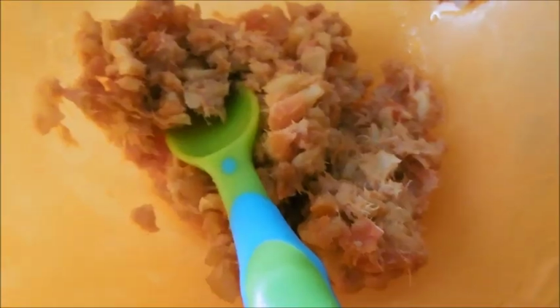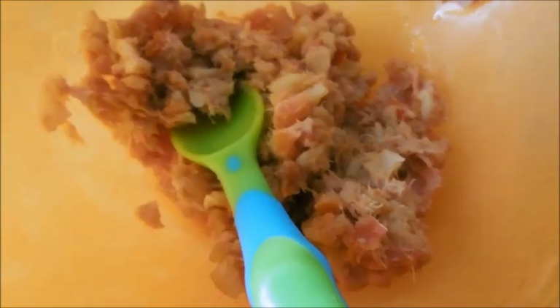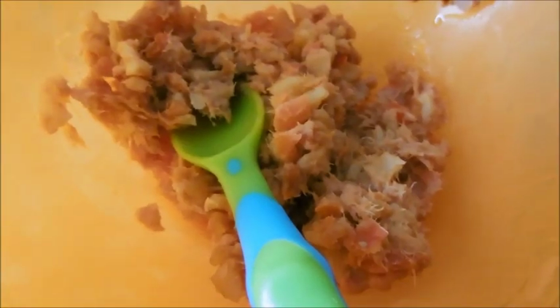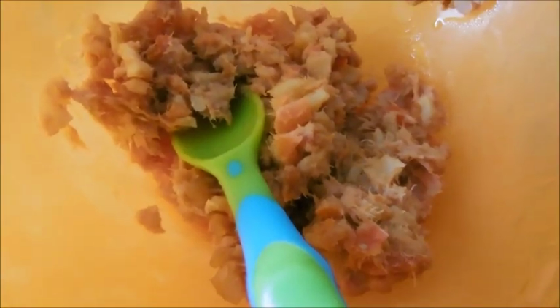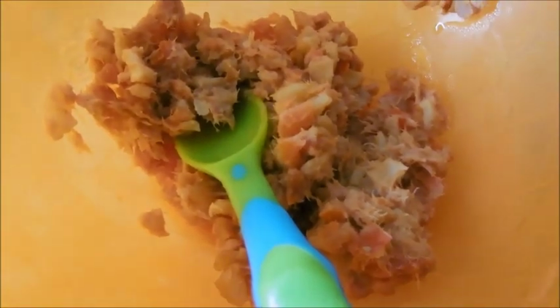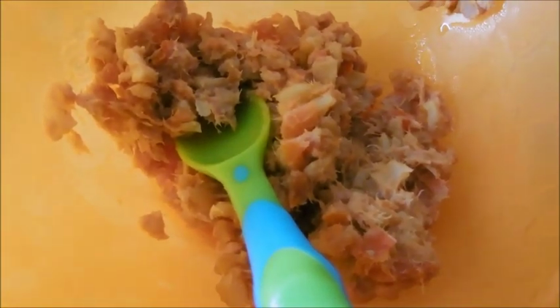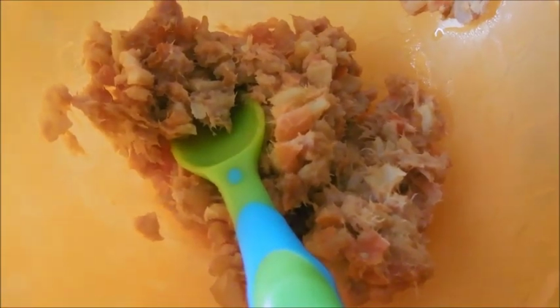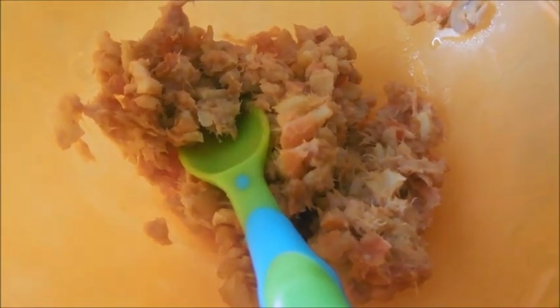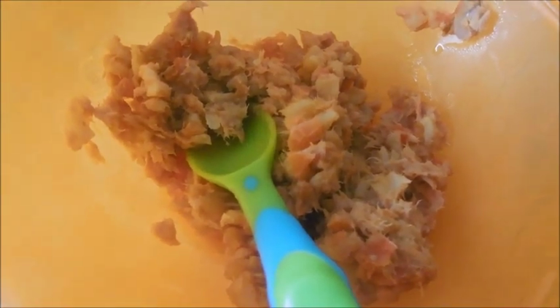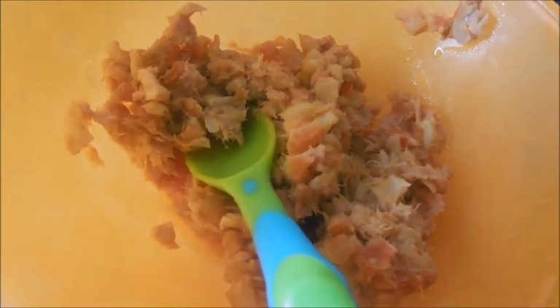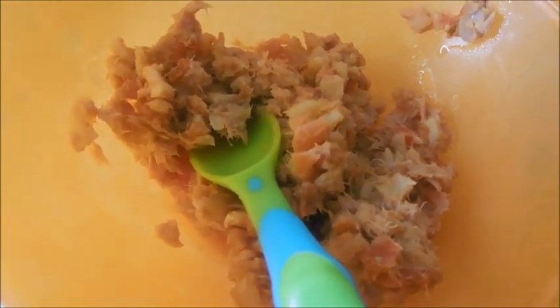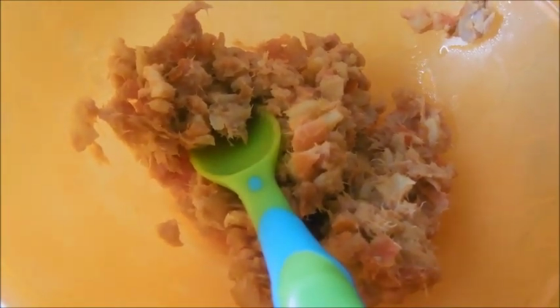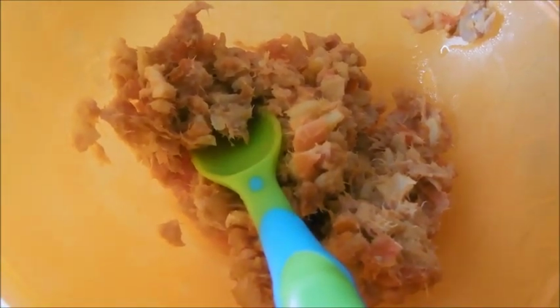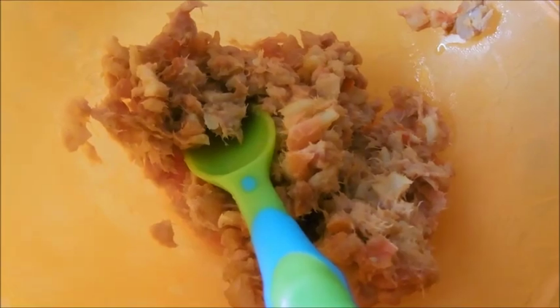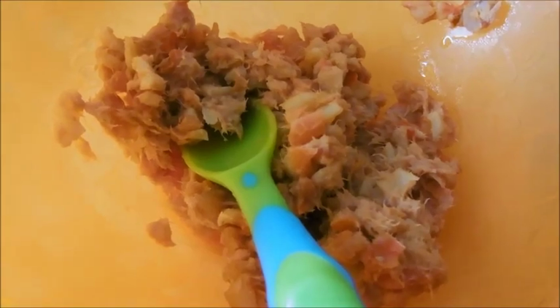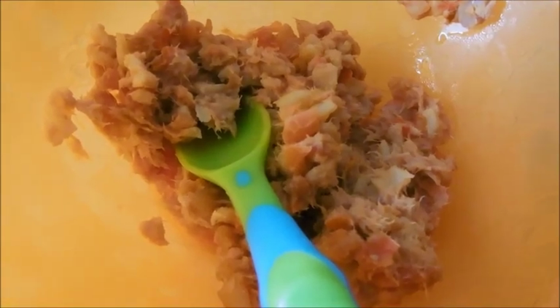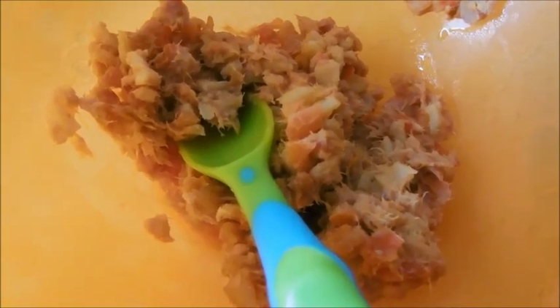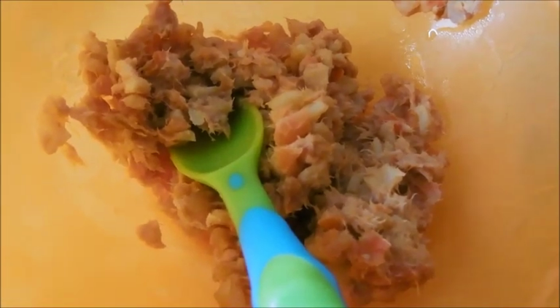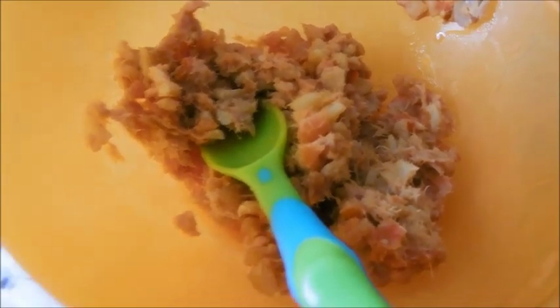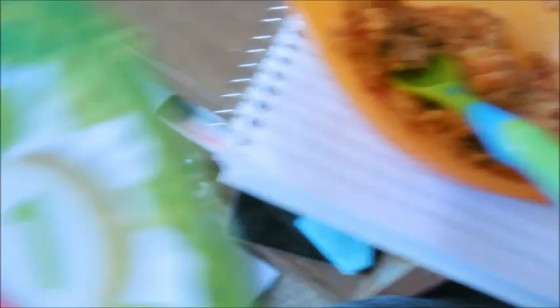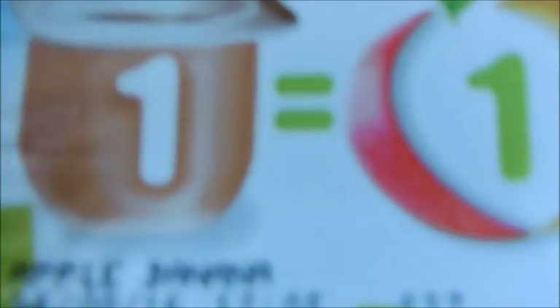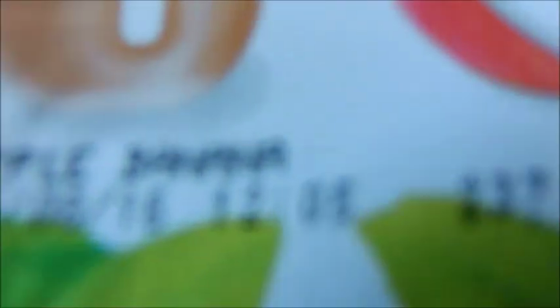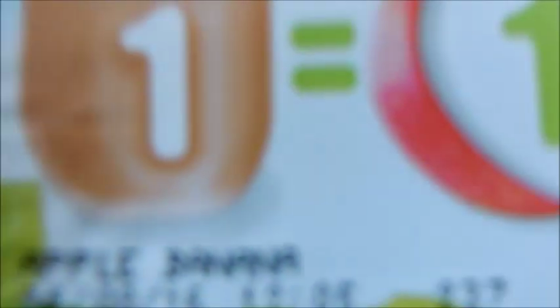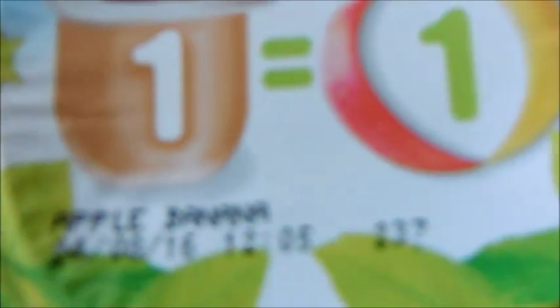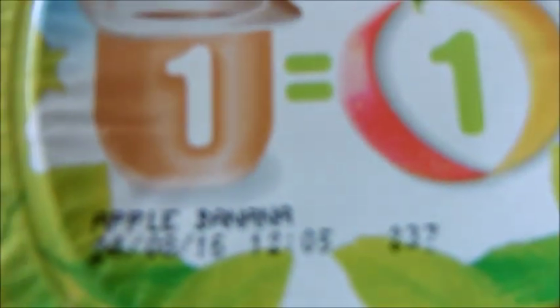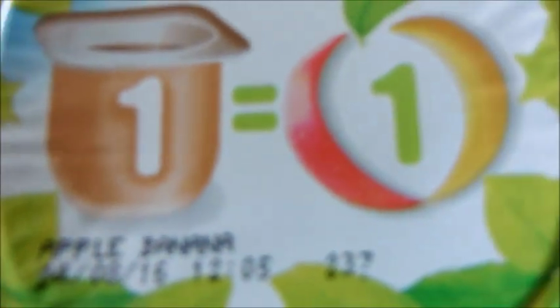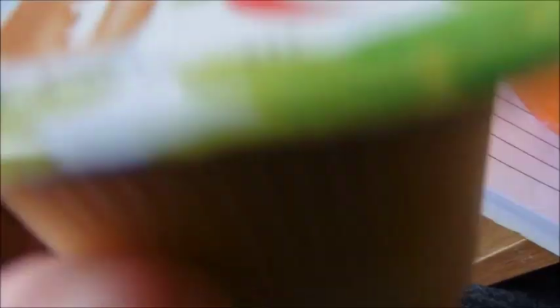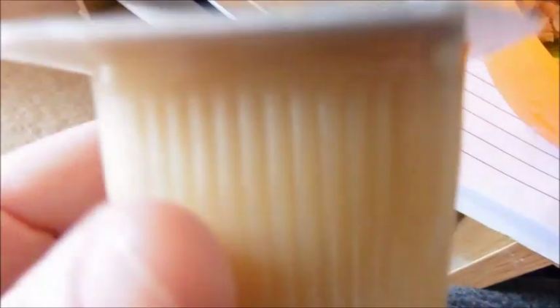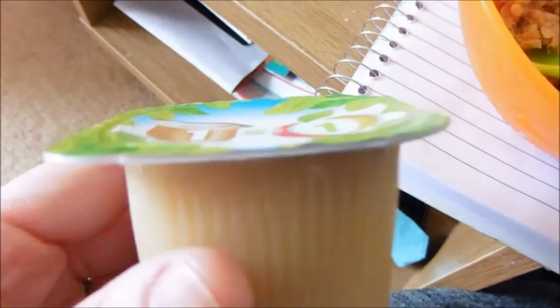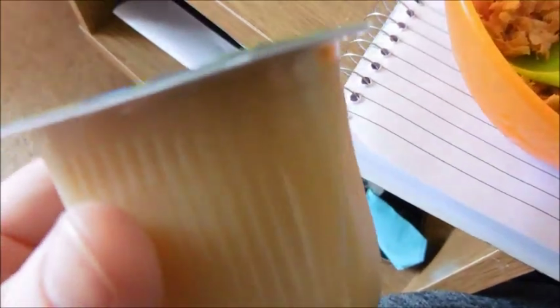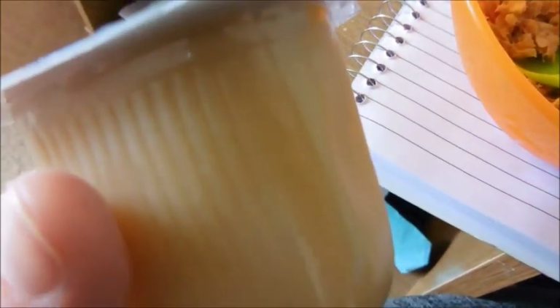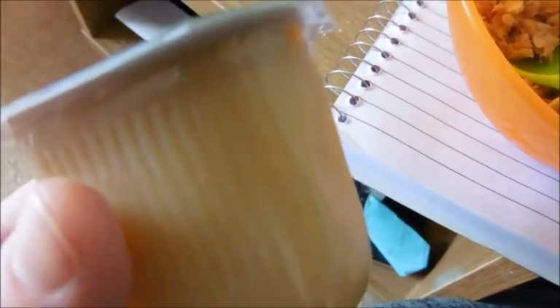For Thursday lunch he's having the tuna pasta that I made last night and then he's just going to have one of these apple and banana Cow and Gate fruit pots.